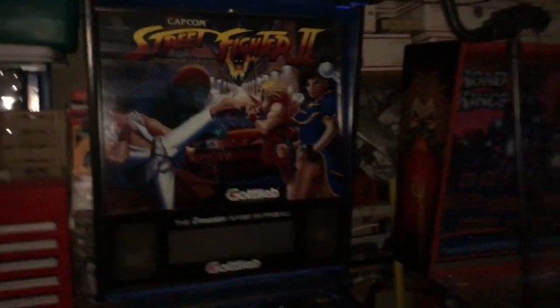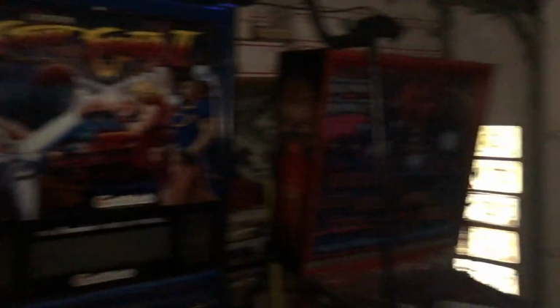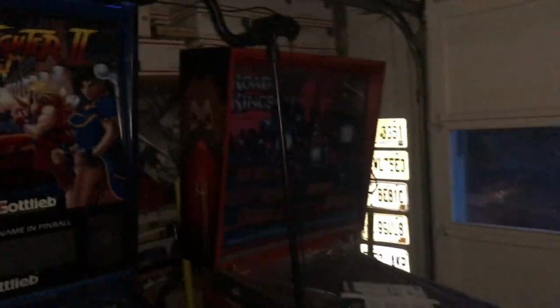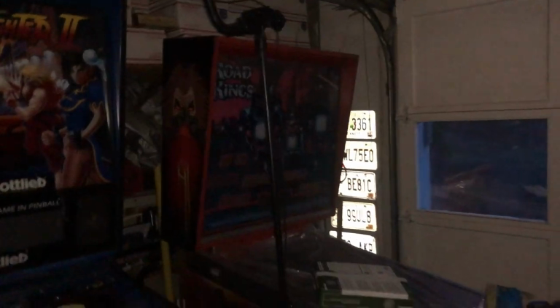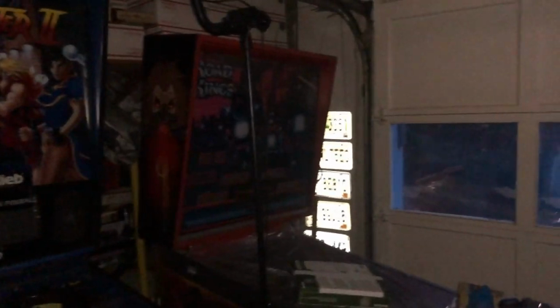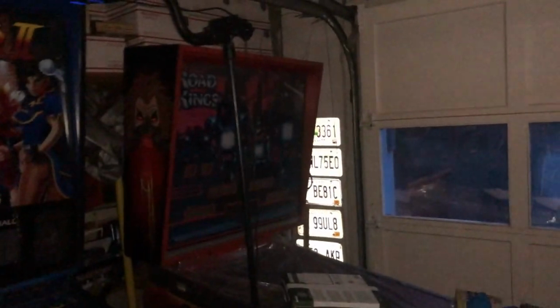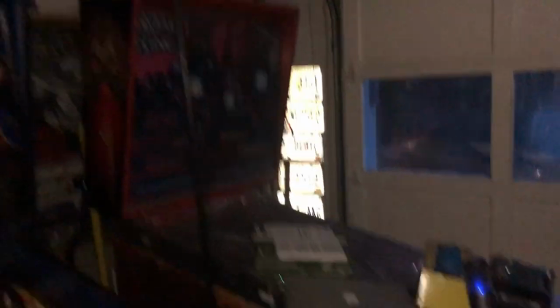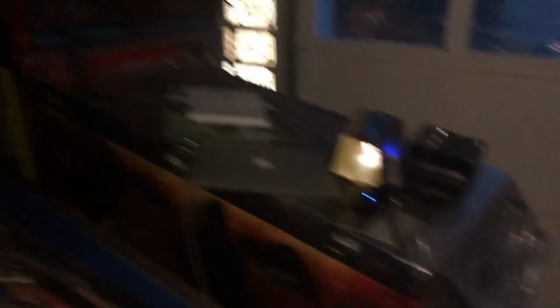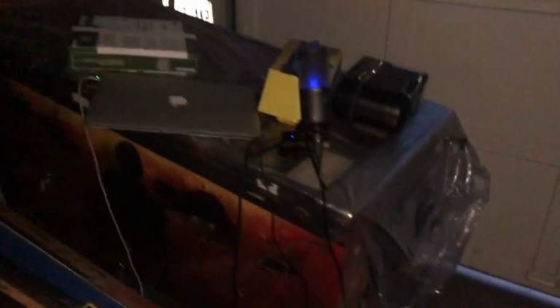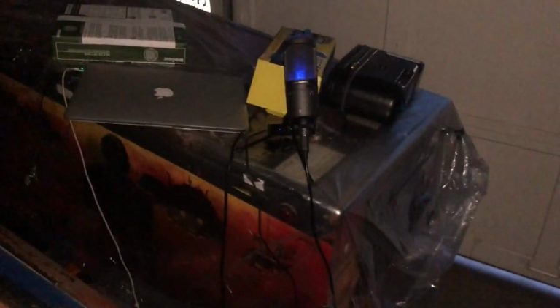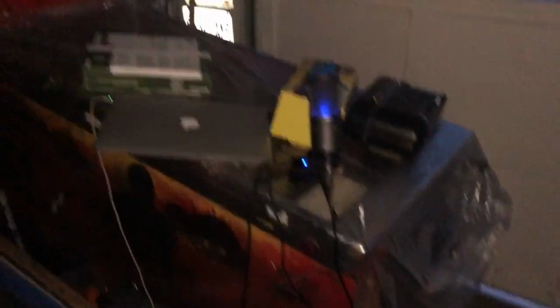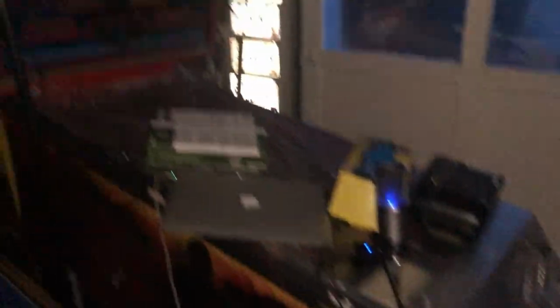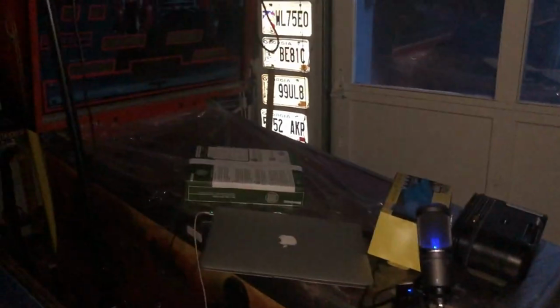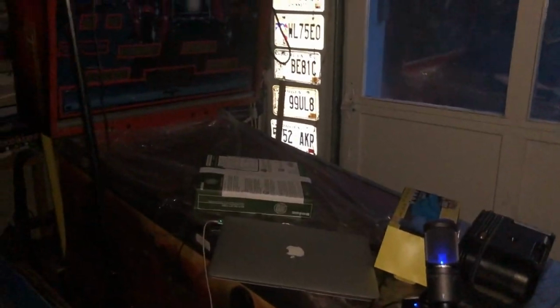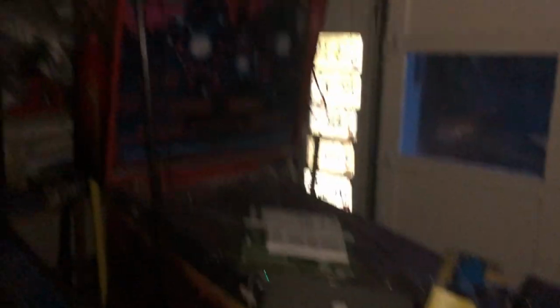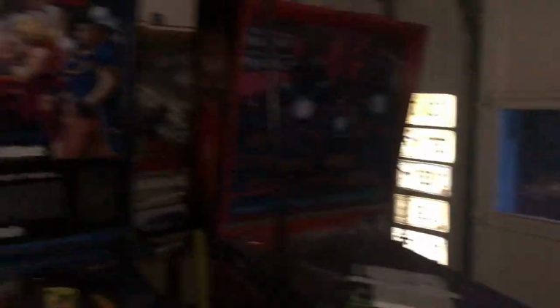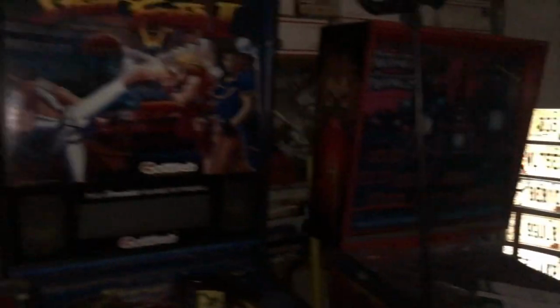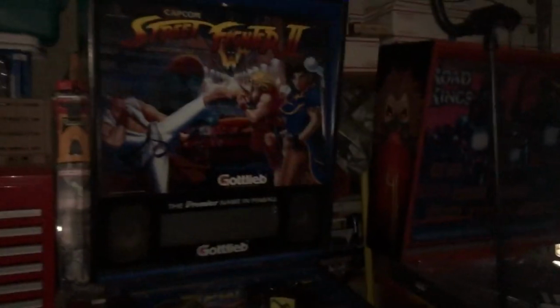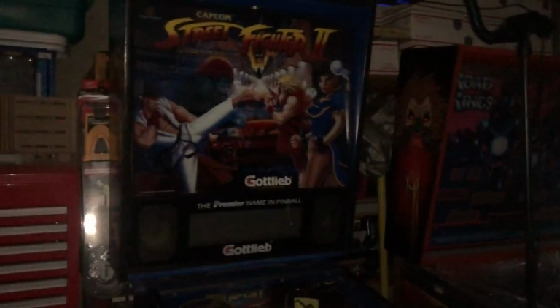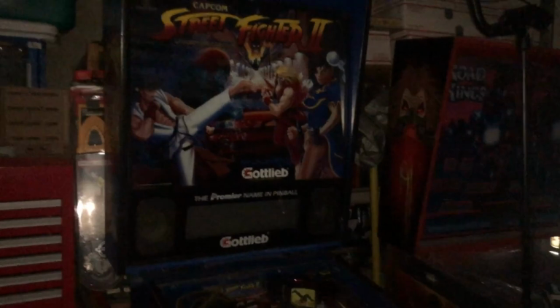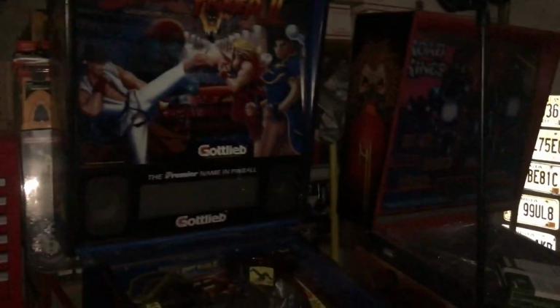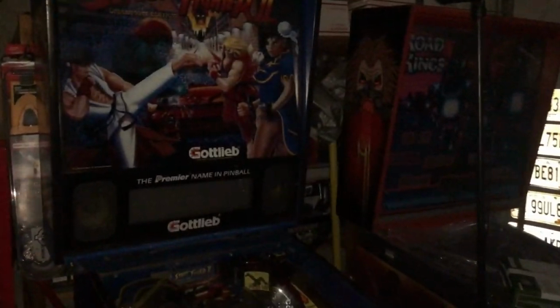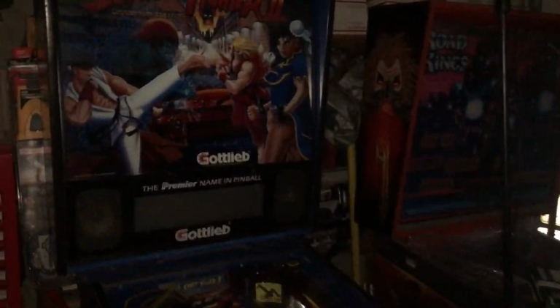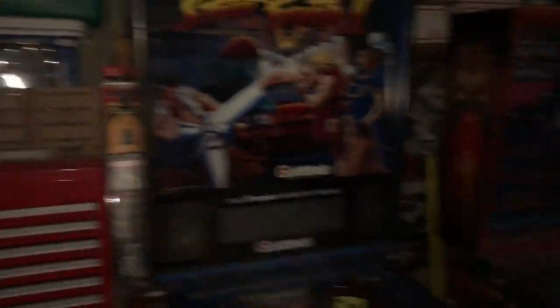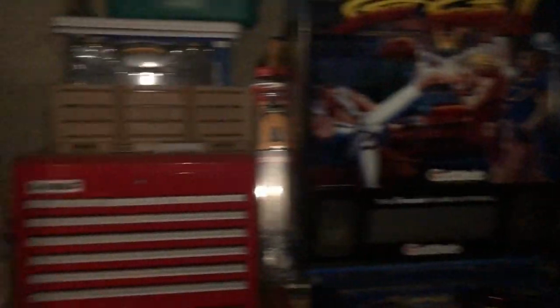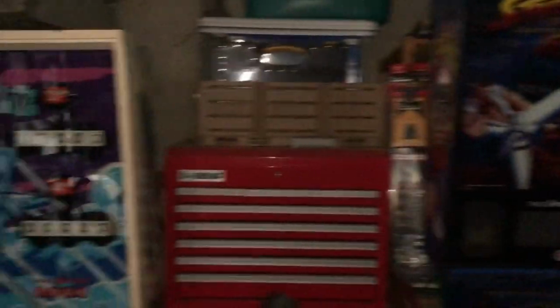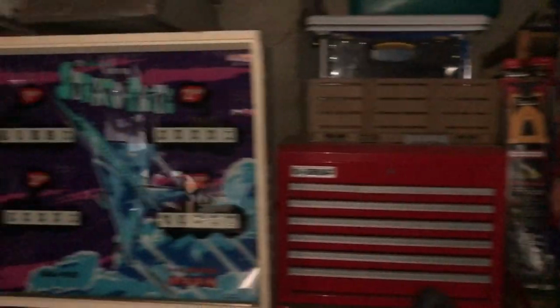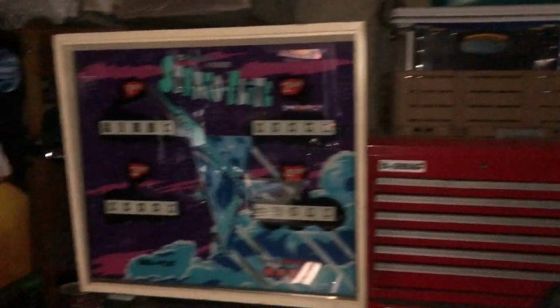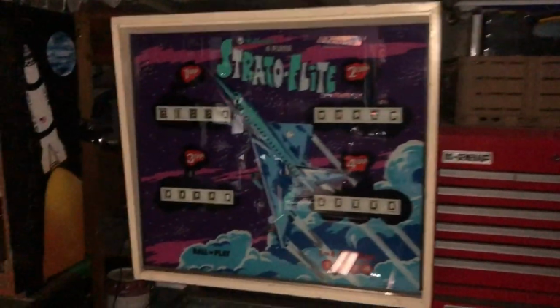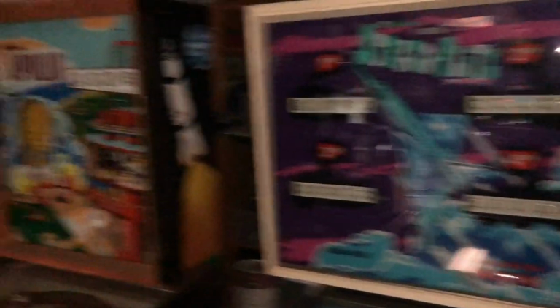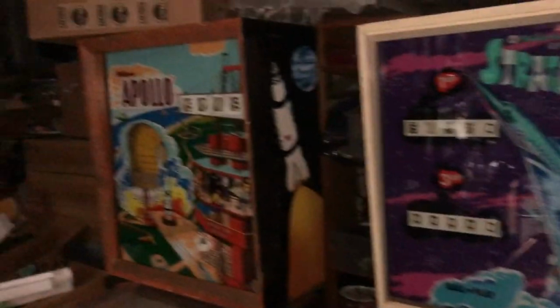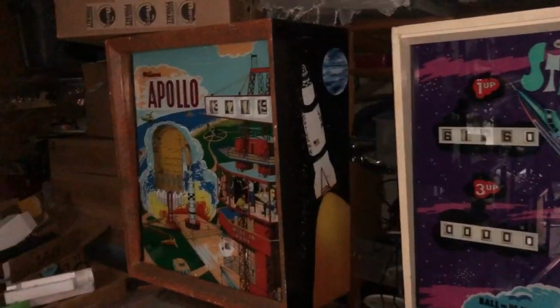Street Fighter's out here and Road Kings is getting close. We had all the stuff set up on it because we were streaming Street Fighter 2 the other night. But it's coming along.